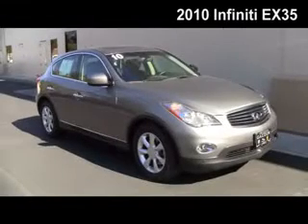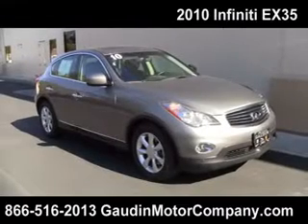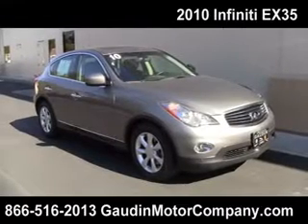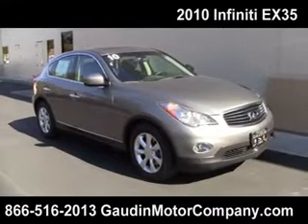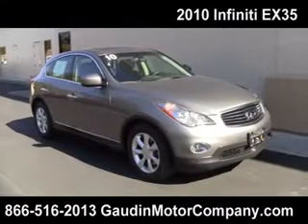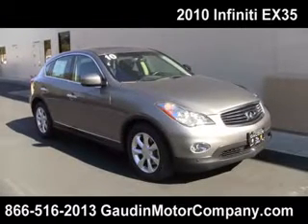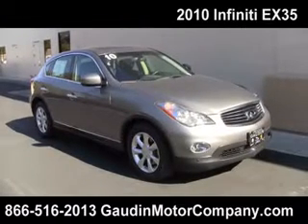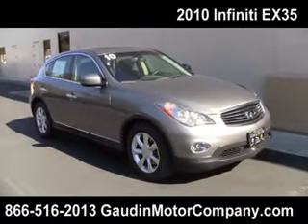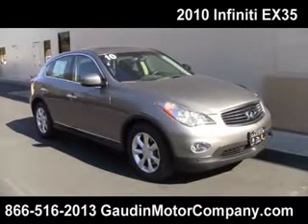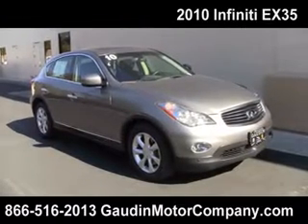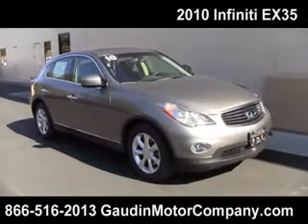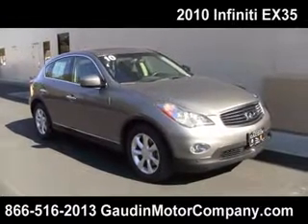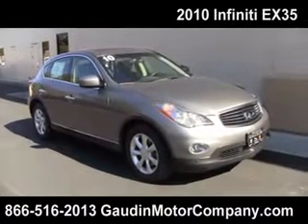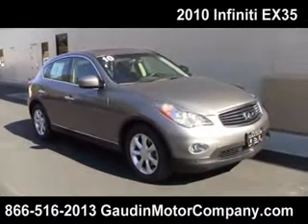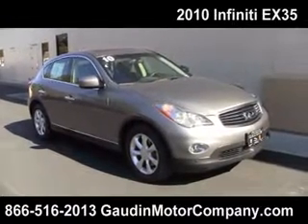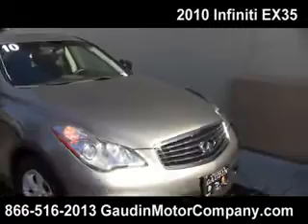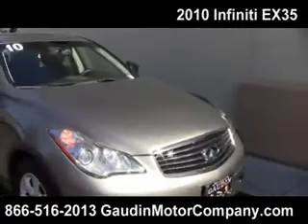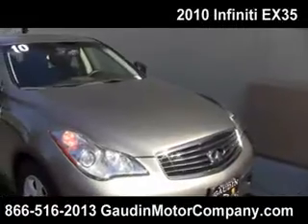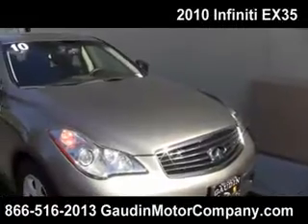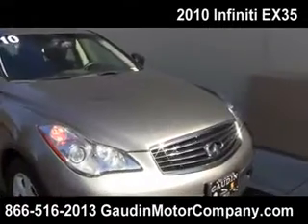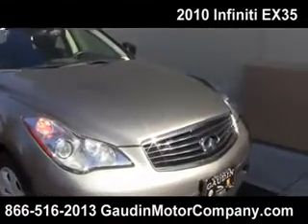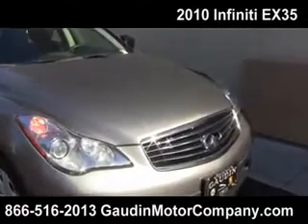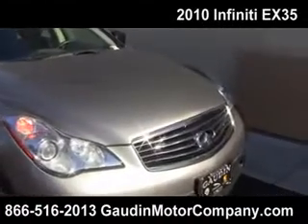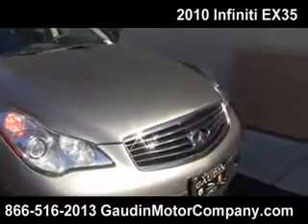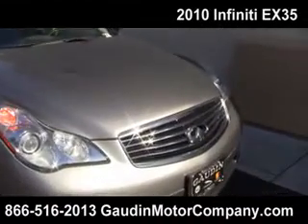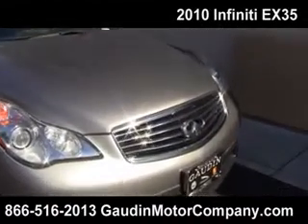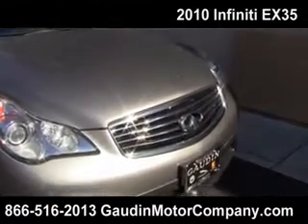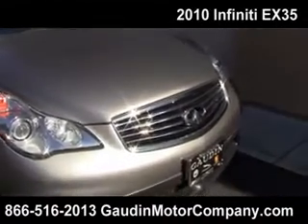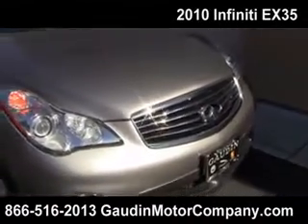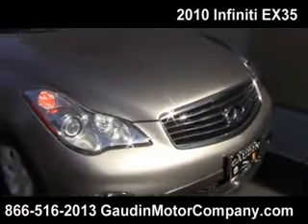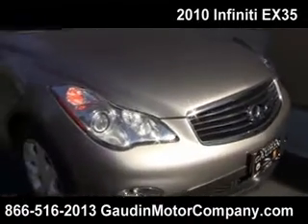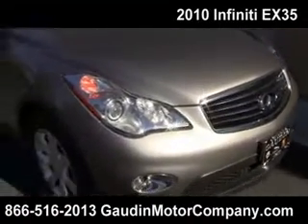Hi folks, Sarah Lee here with Godden Motor Company. This is a sweet ride. Really pretty color — it's kind of a platinum gray, not too dark, not too light.